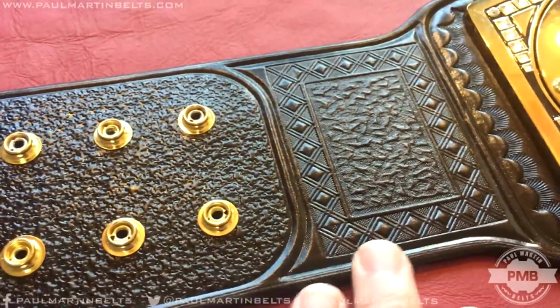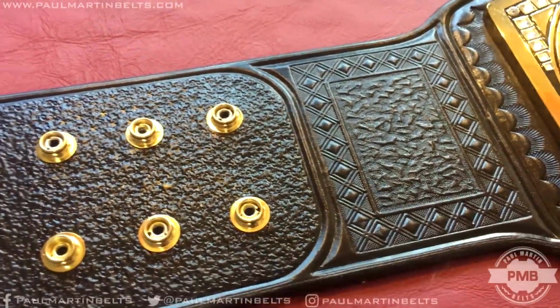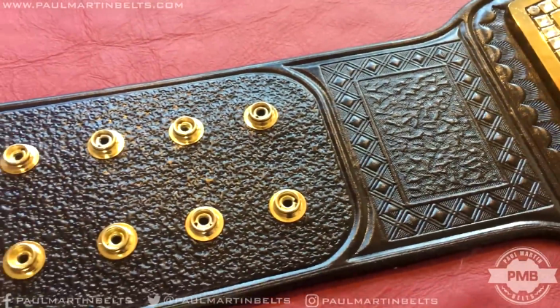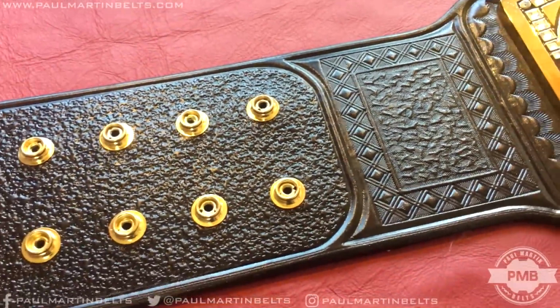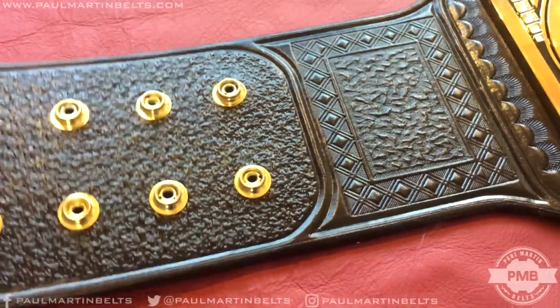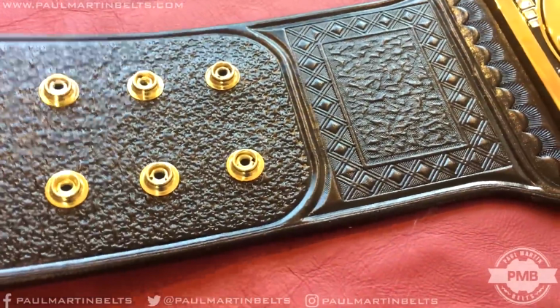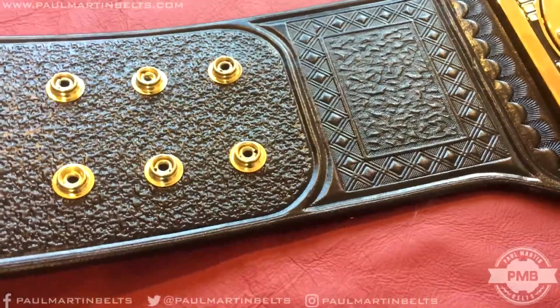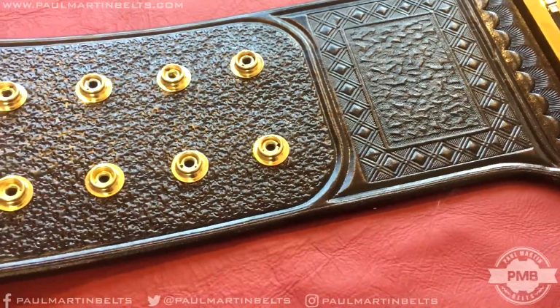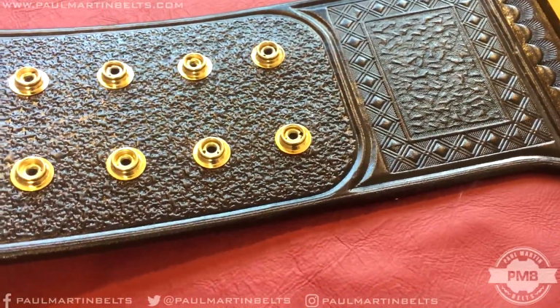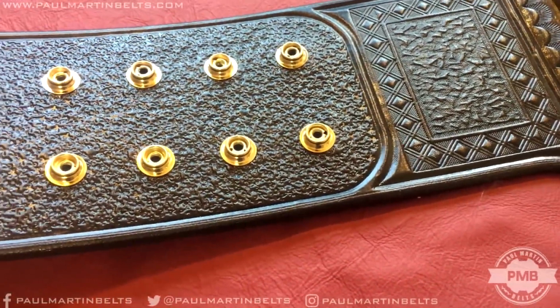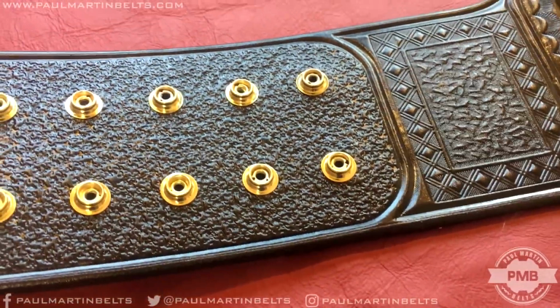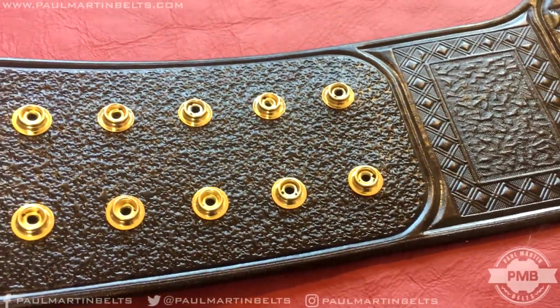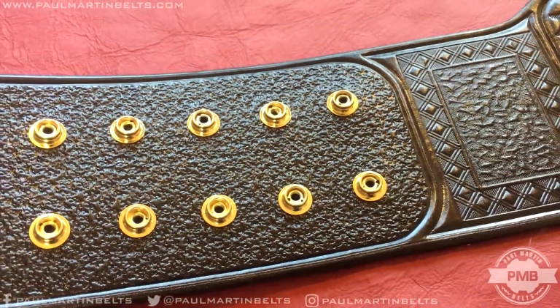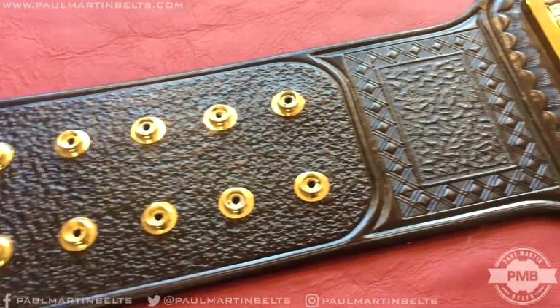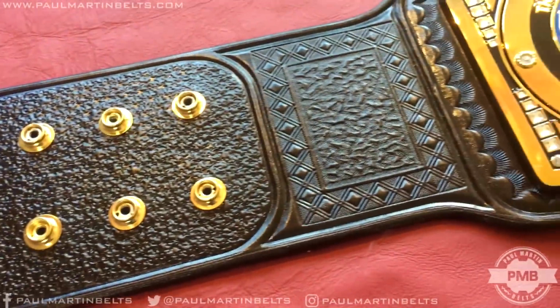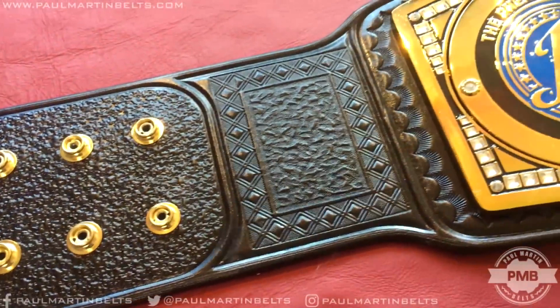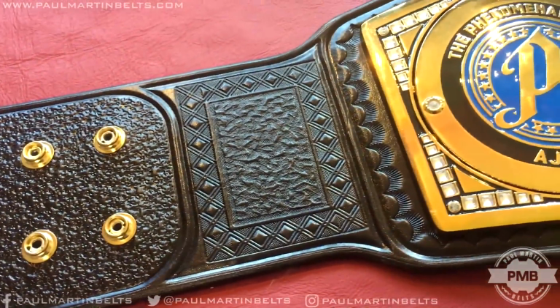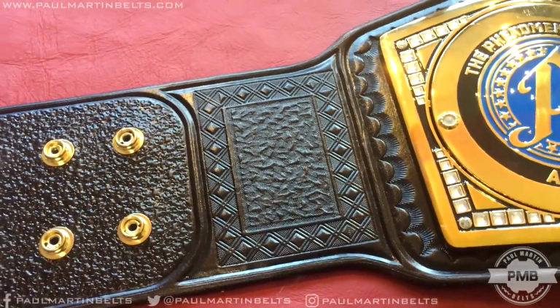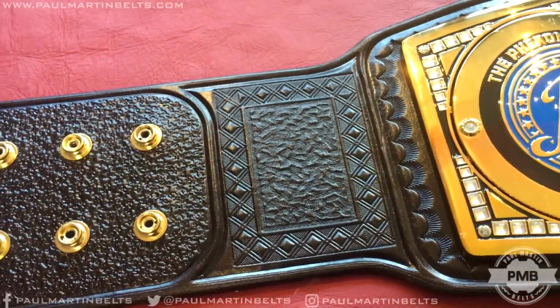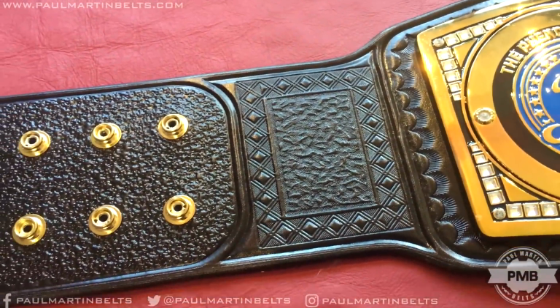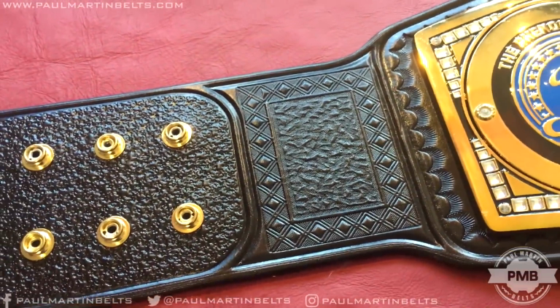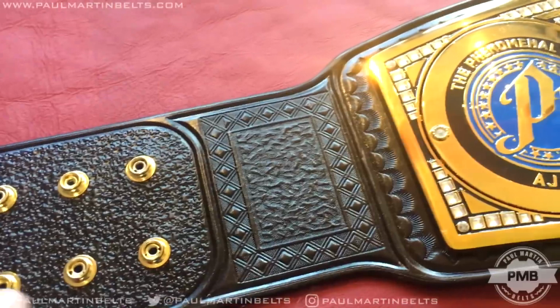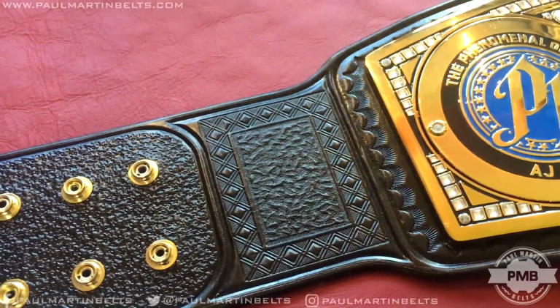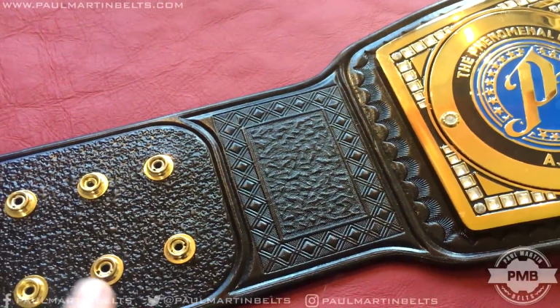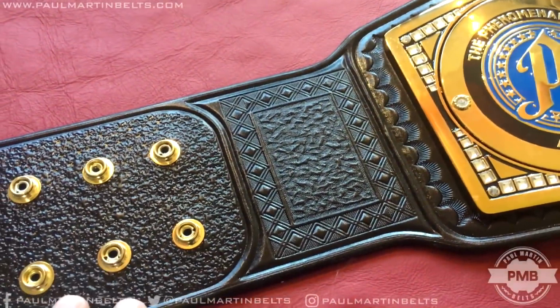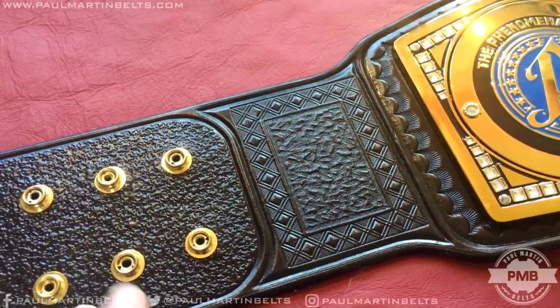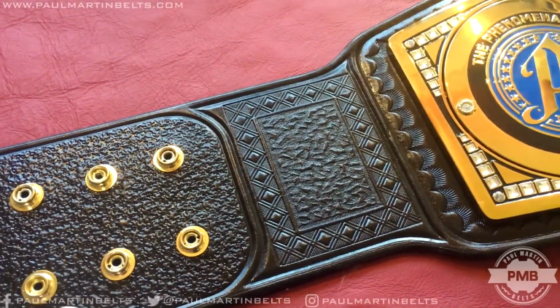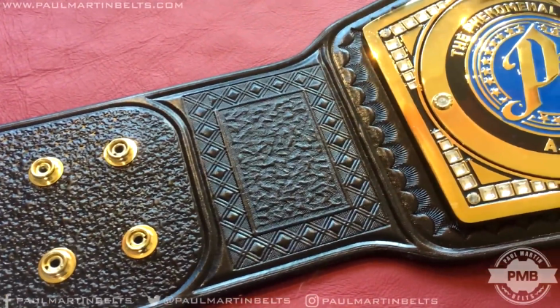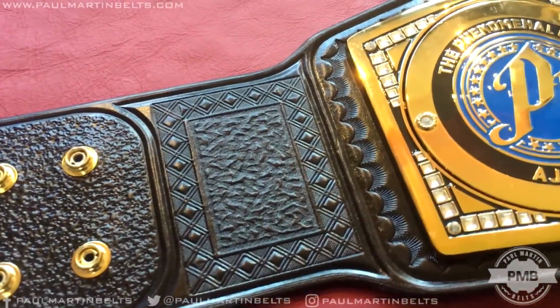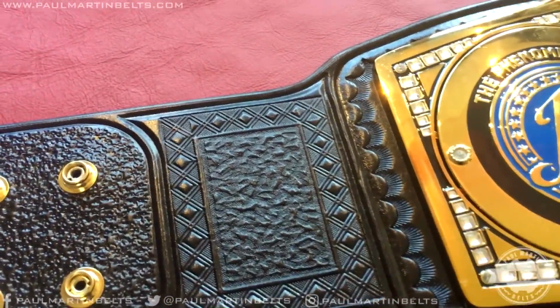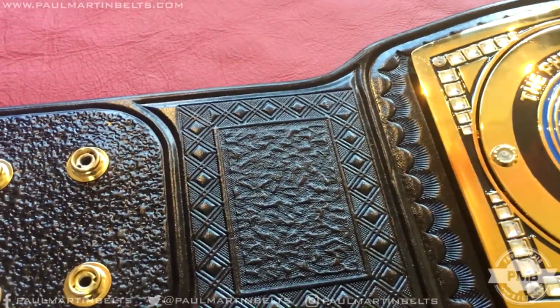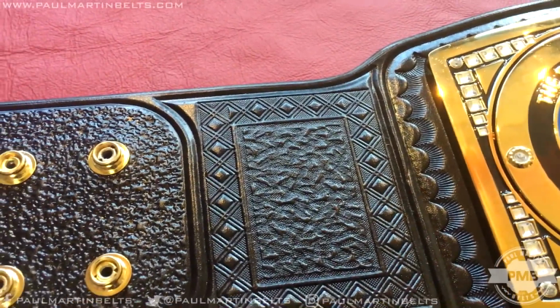I'm really a big fan of this 2018 styling. The previous versions of this belt had a little bit different leather — same with the Universal belt — but I think this is my favorite version that has actually been on this belt on TV.